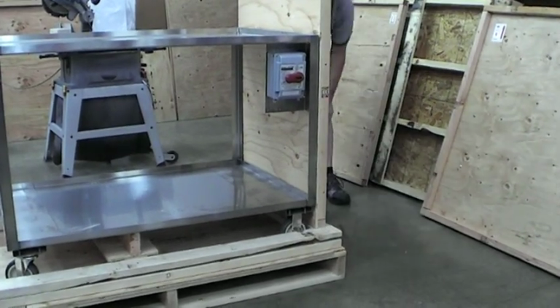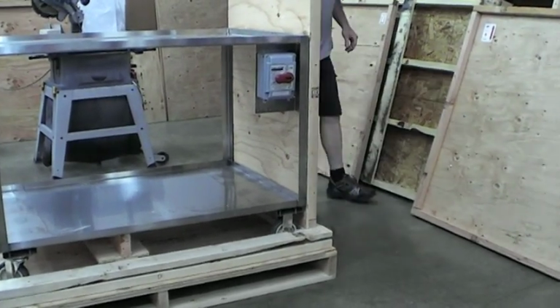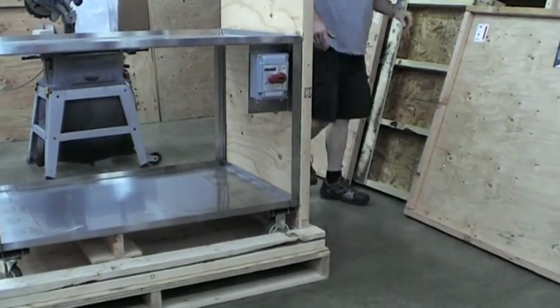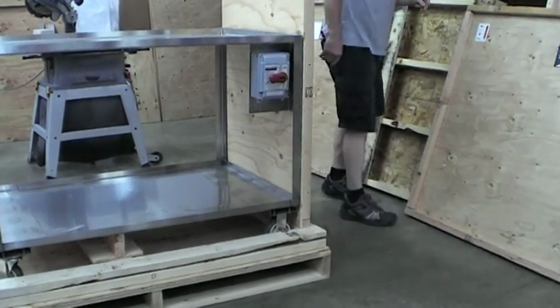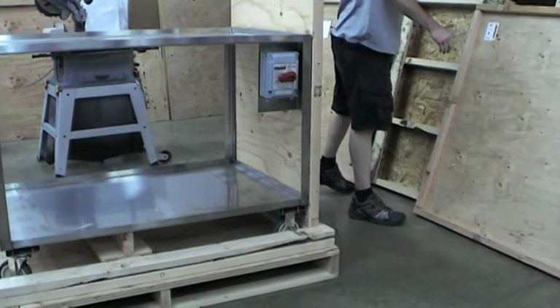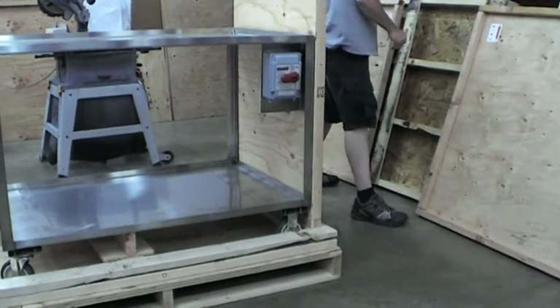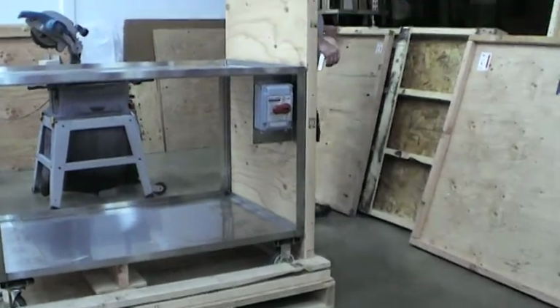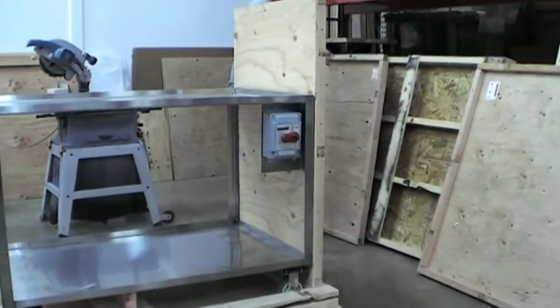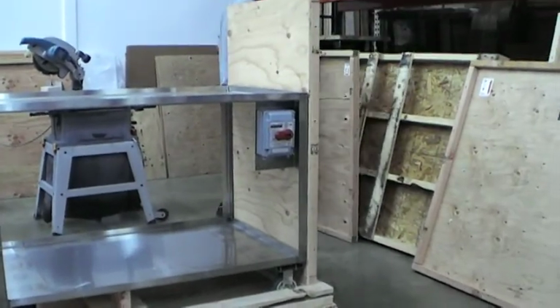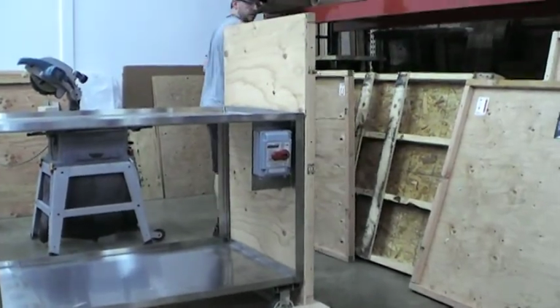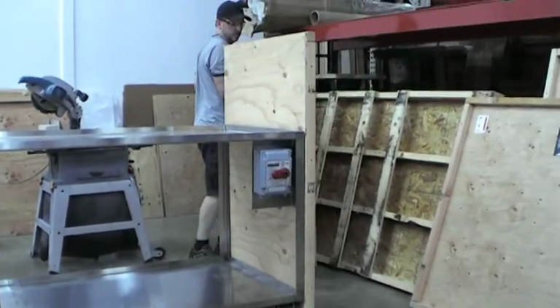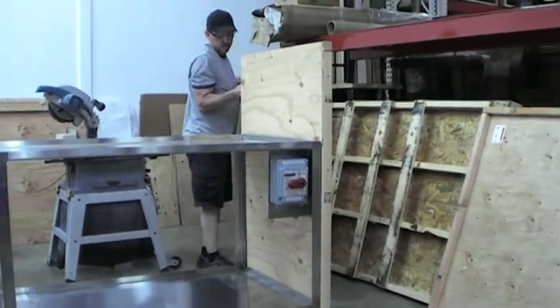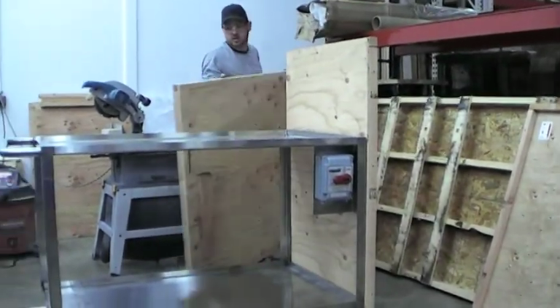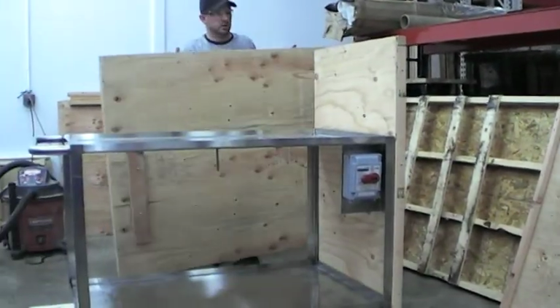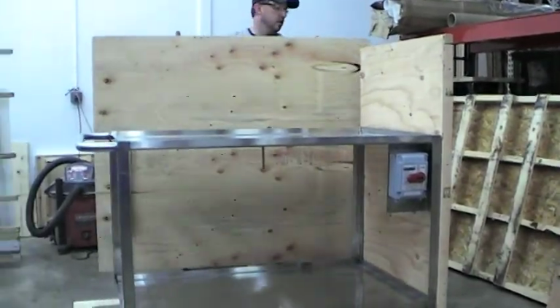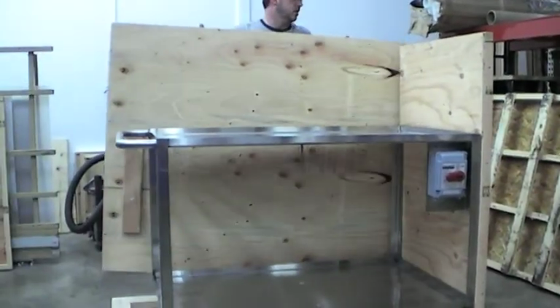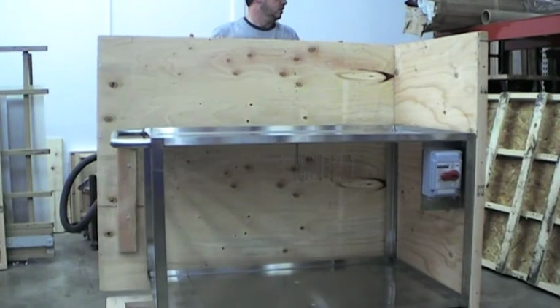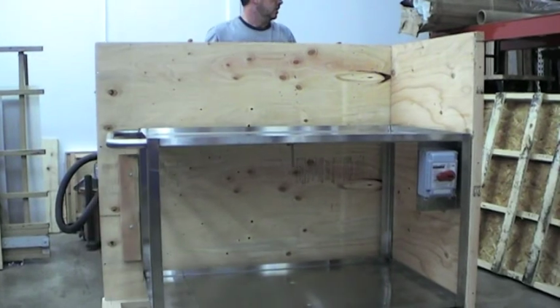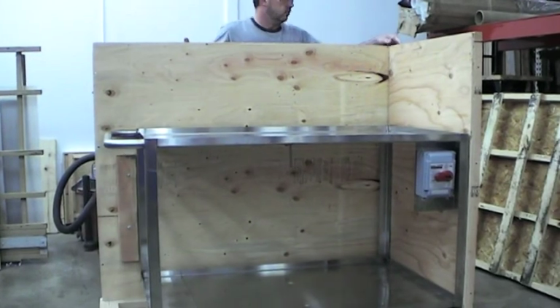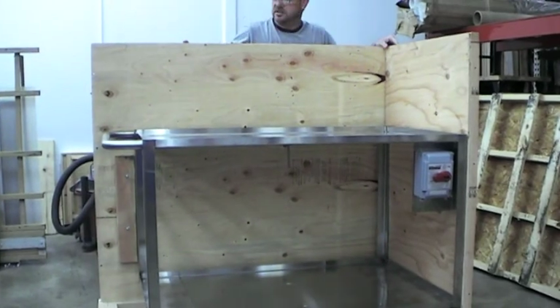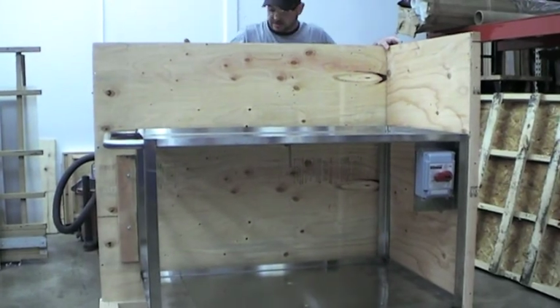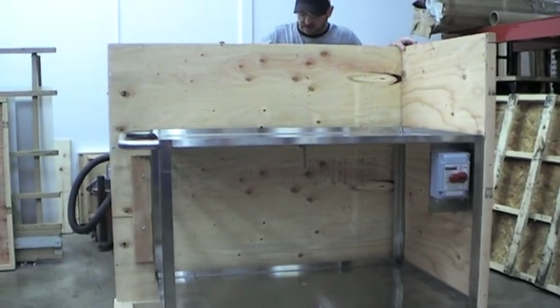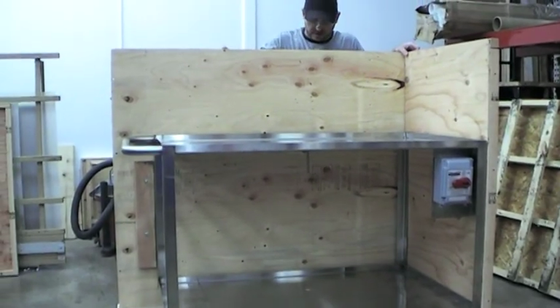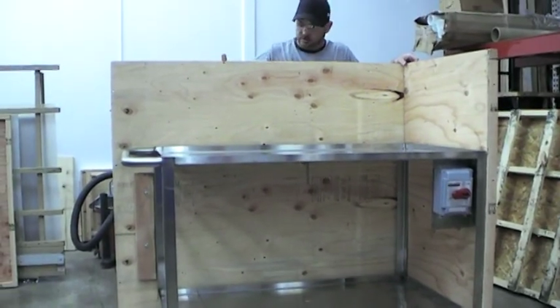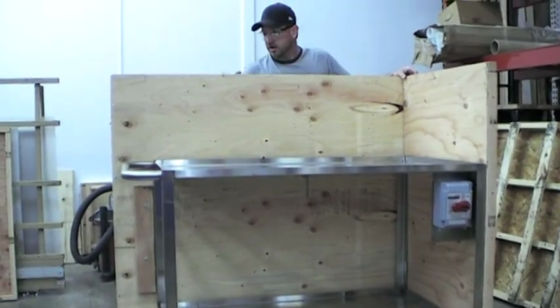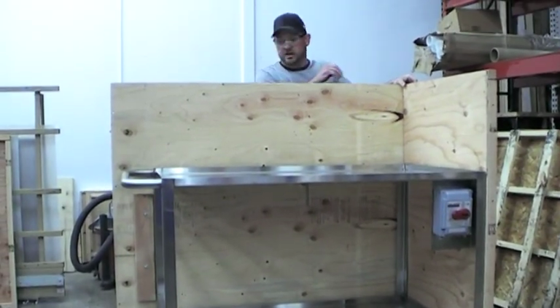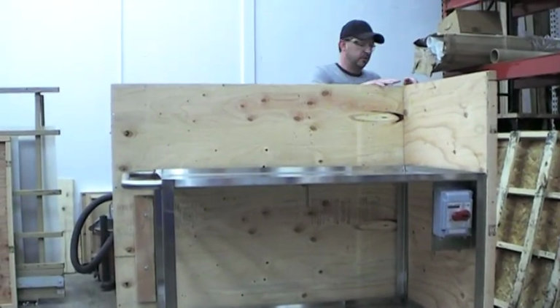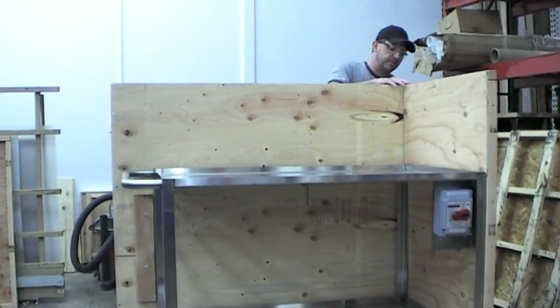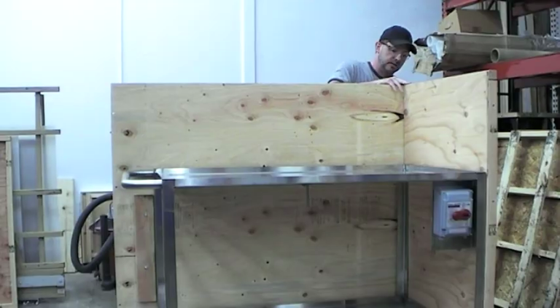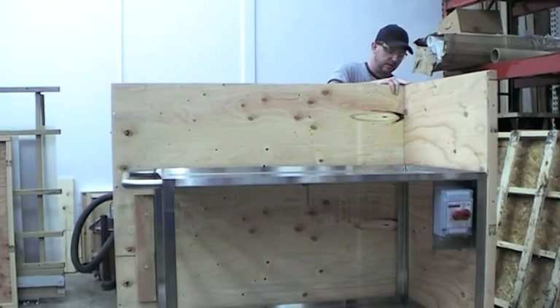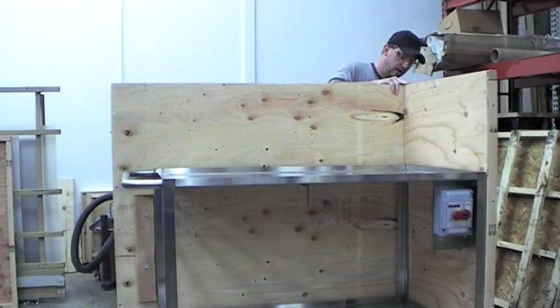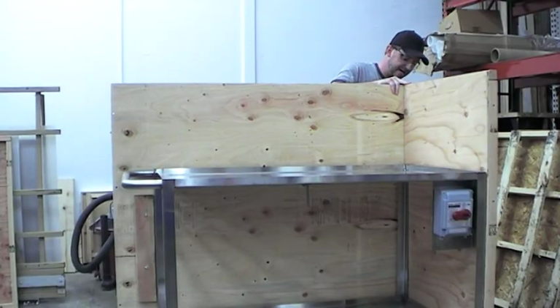Use a 7/16ths socket for the head of these bolts. That was panel A. Now I'm moving to panel B. You'll notice that there are stickers on each one of these panels that indicate which way these panels need to be — up or down.